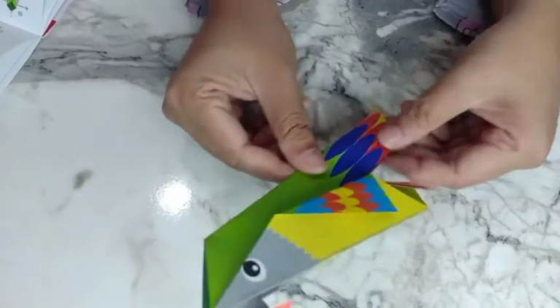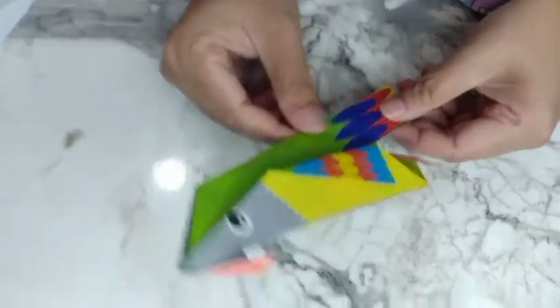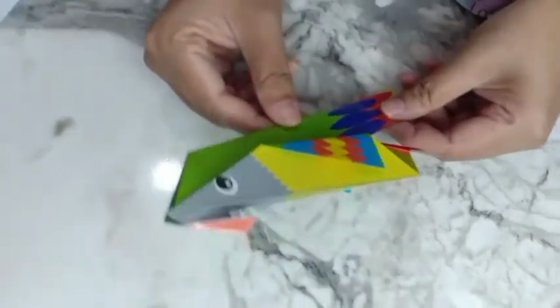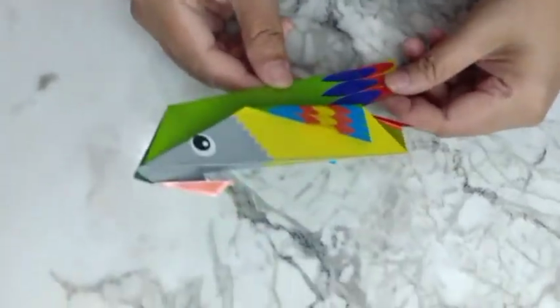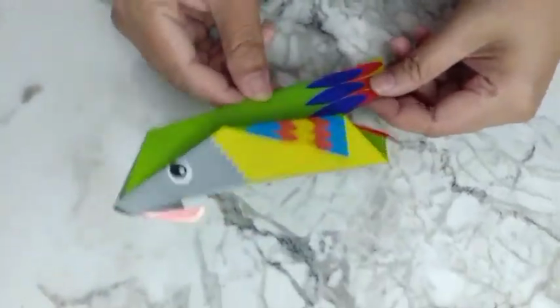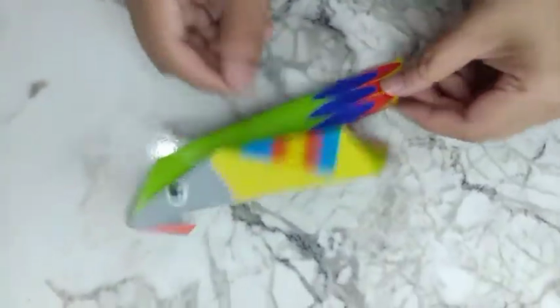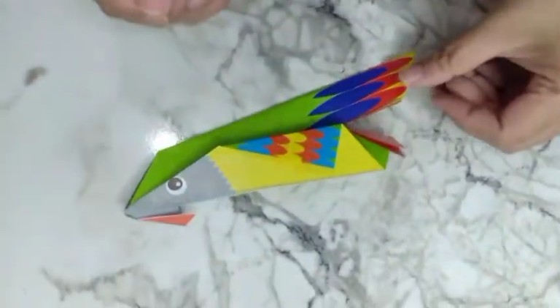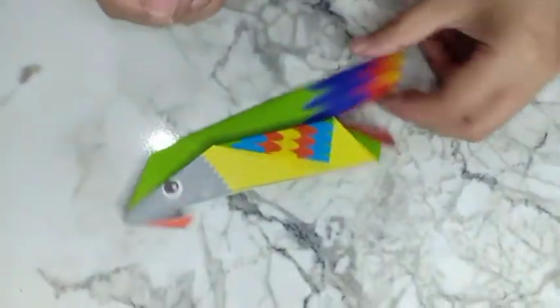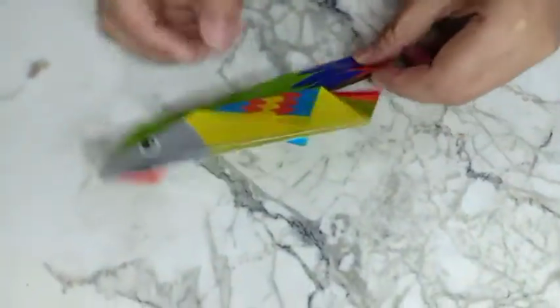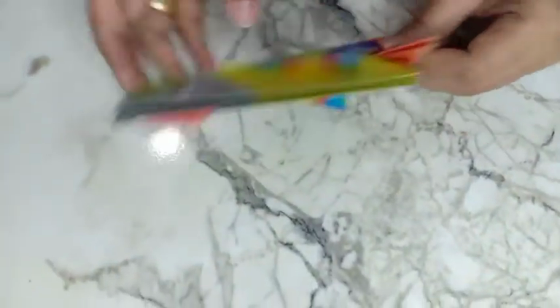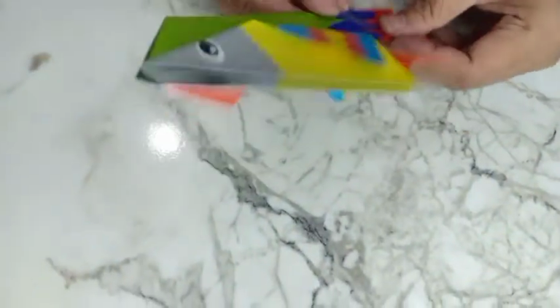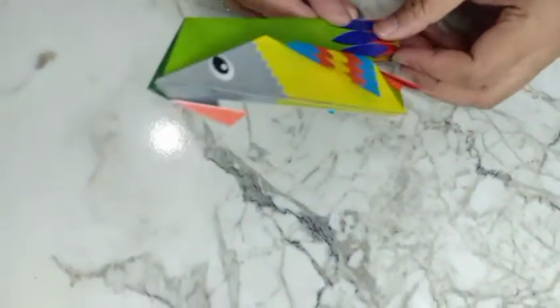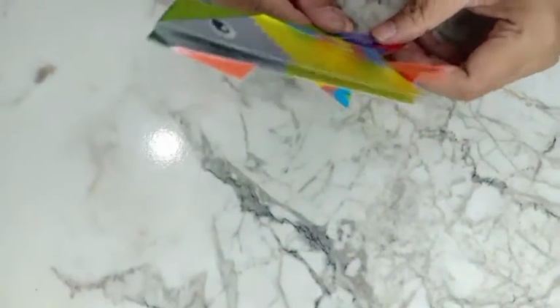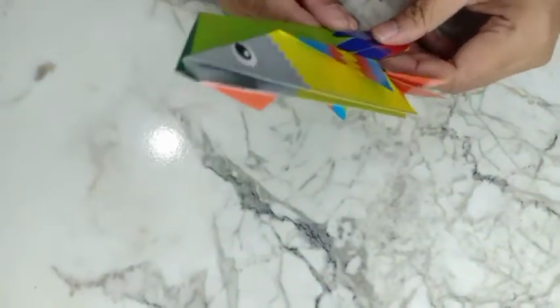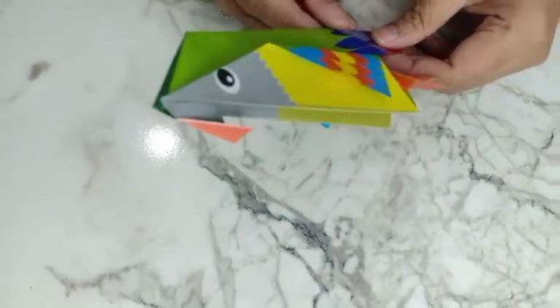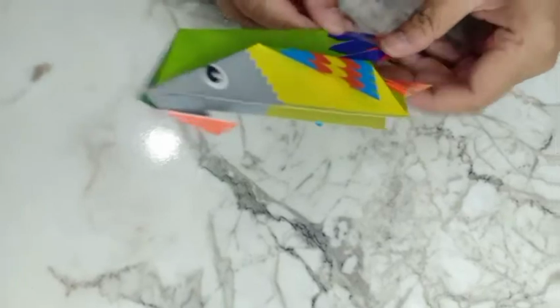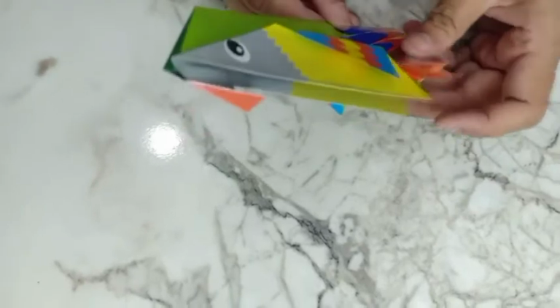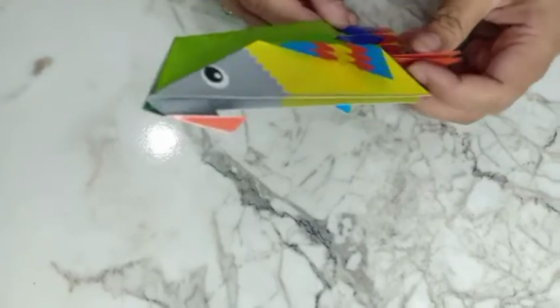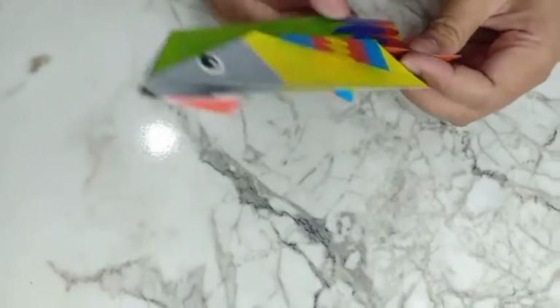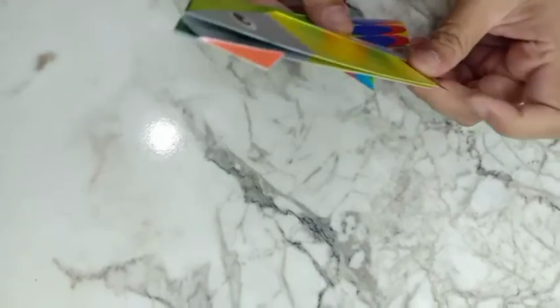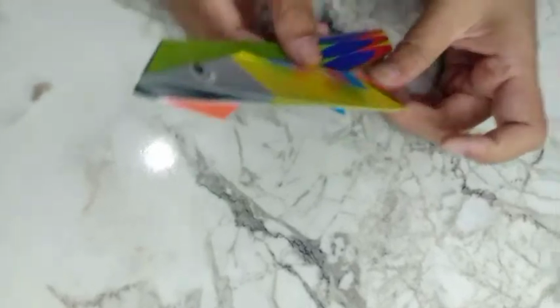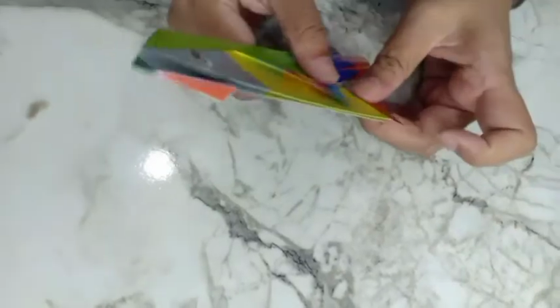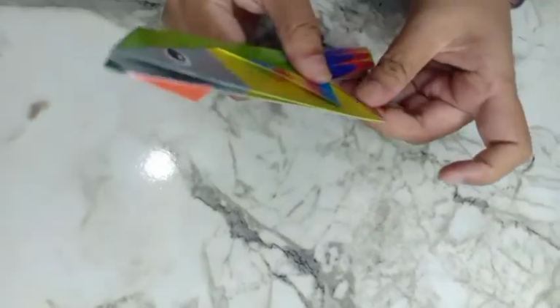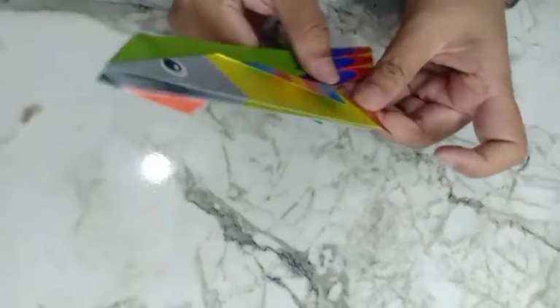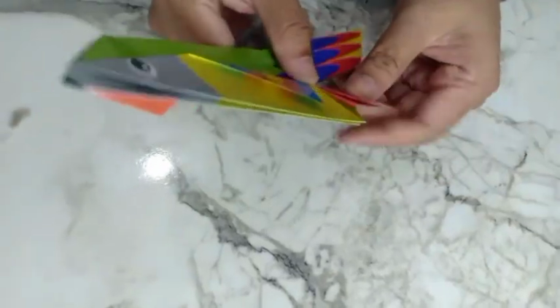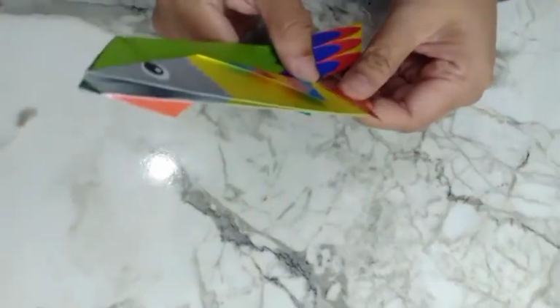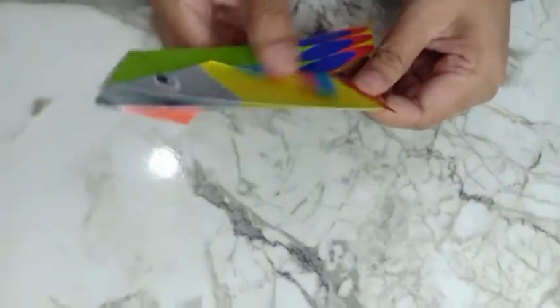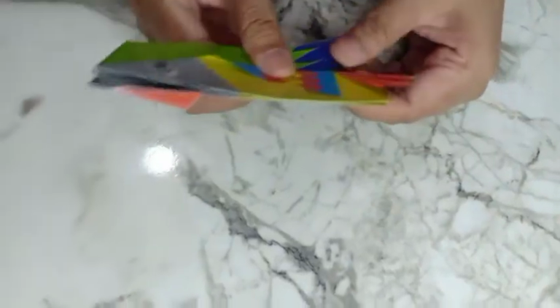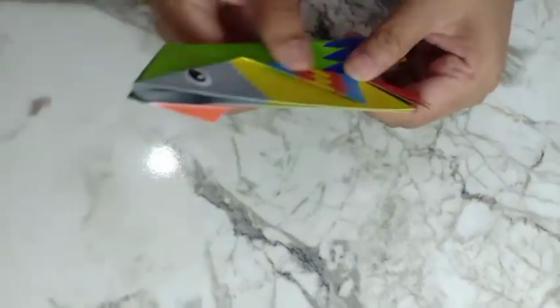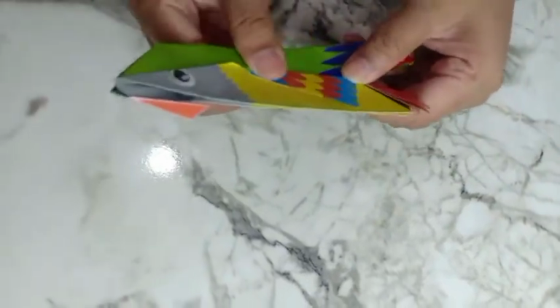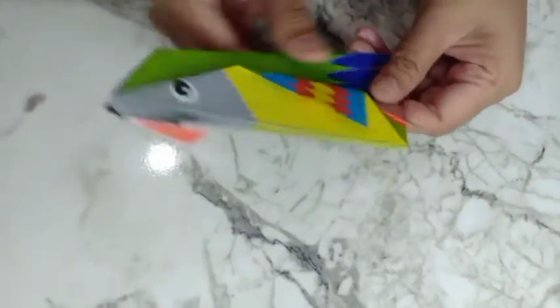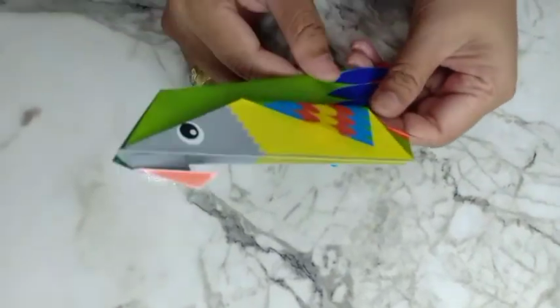Very cute parrot! You can try at home with your kids. Bye-bye, see you in the next video!